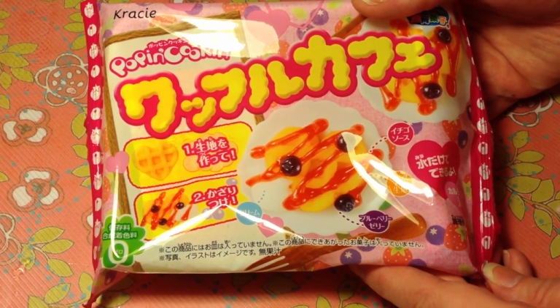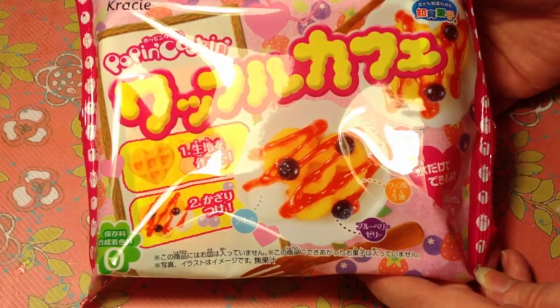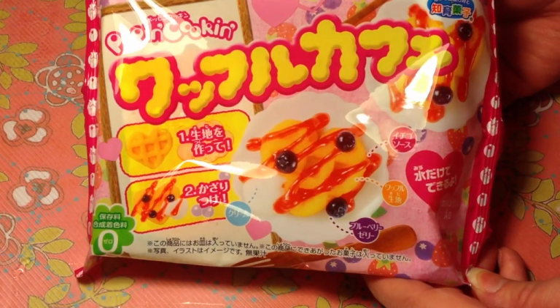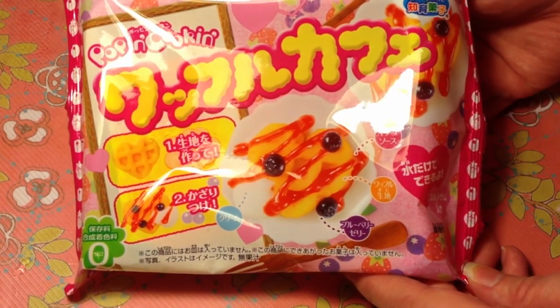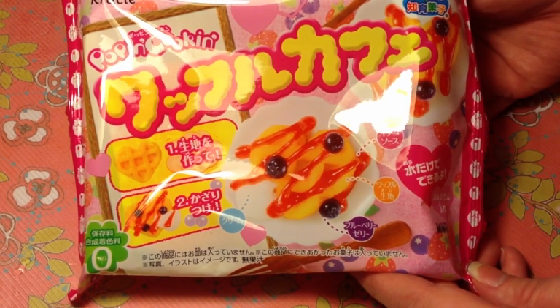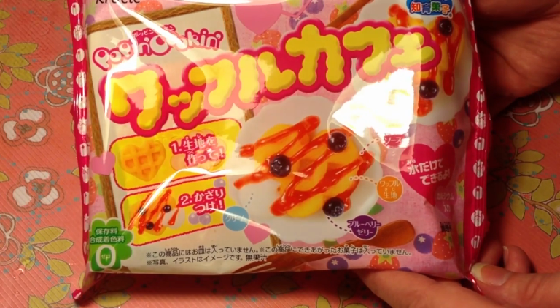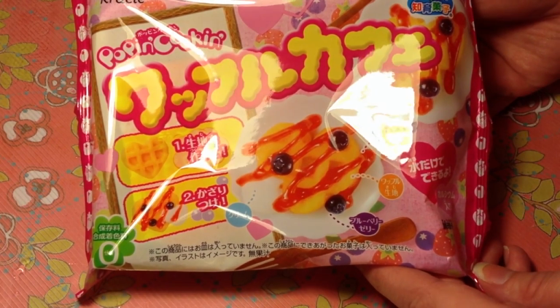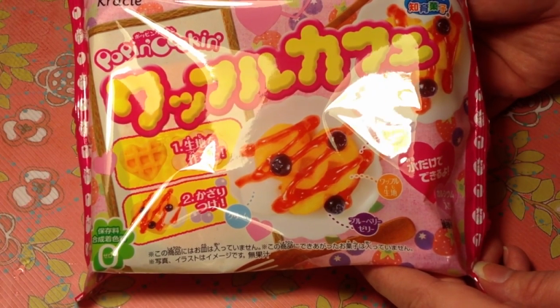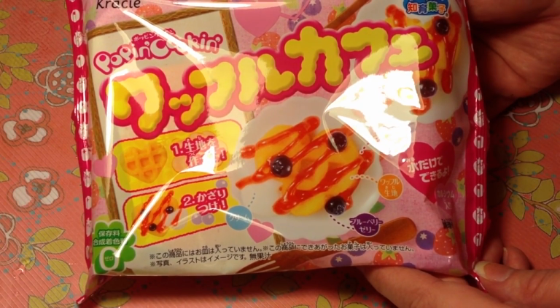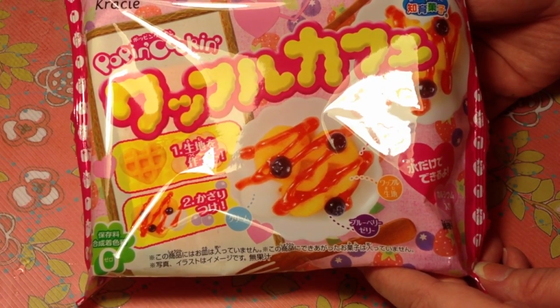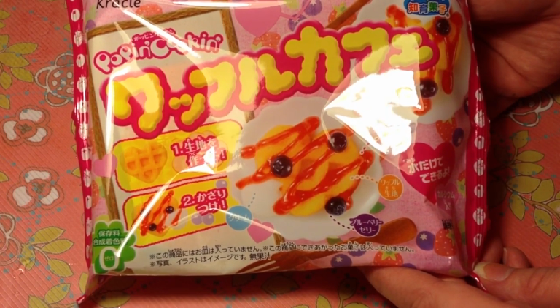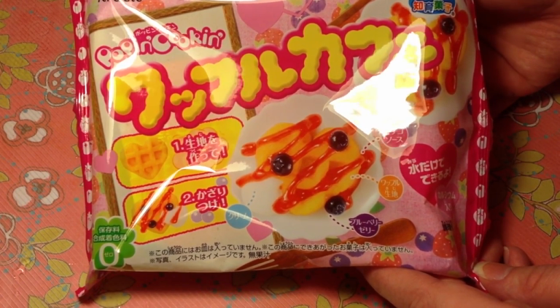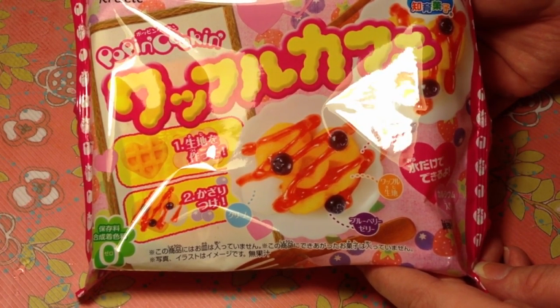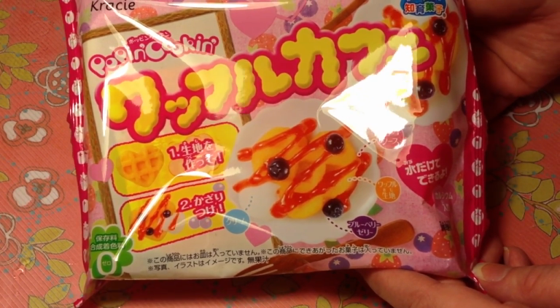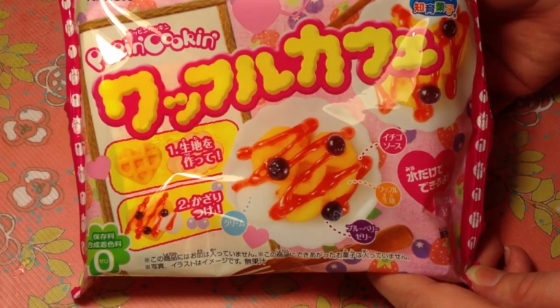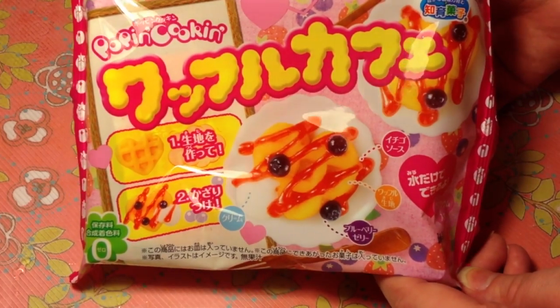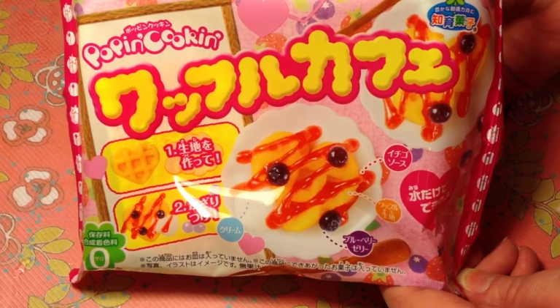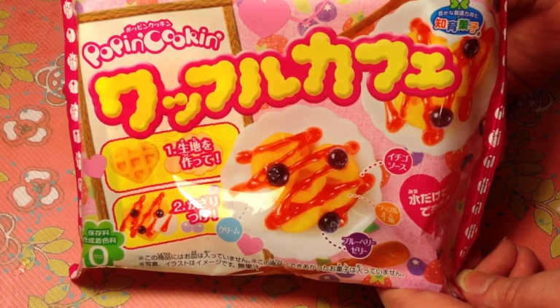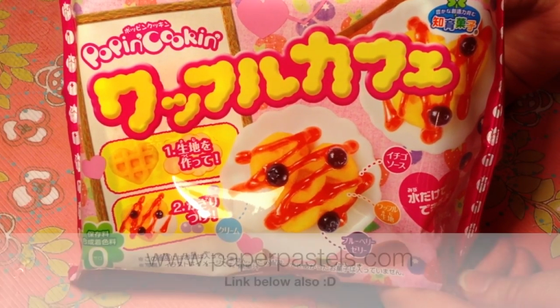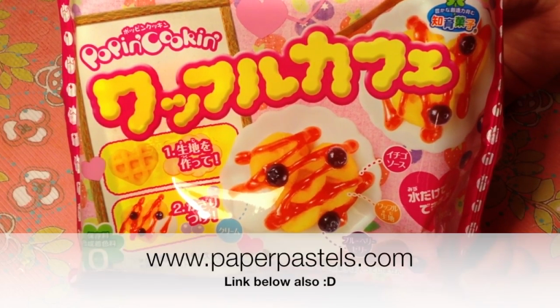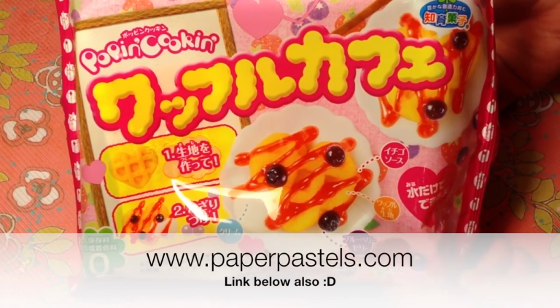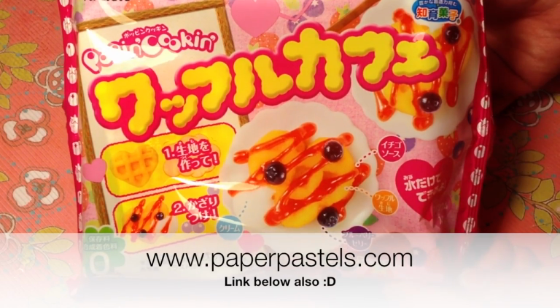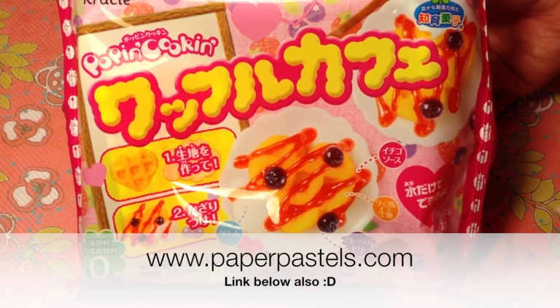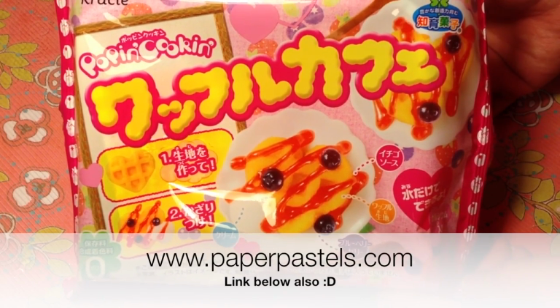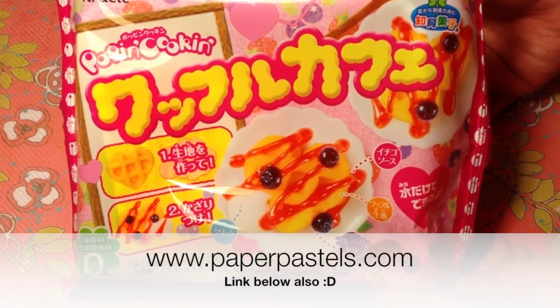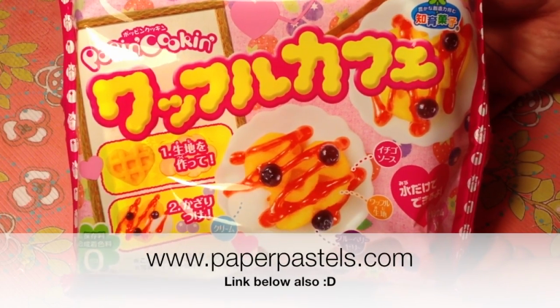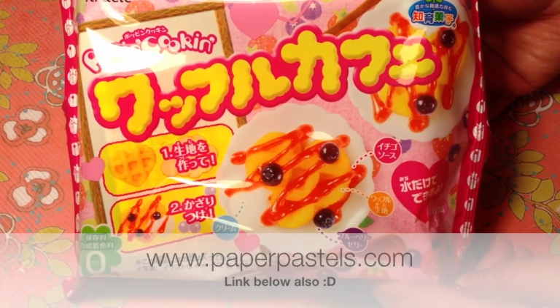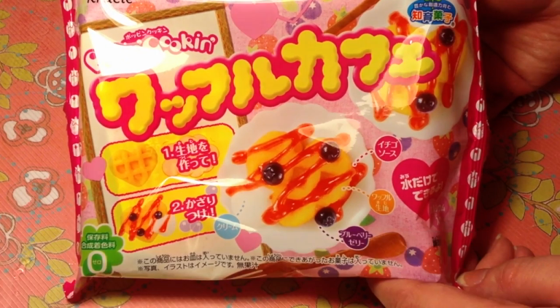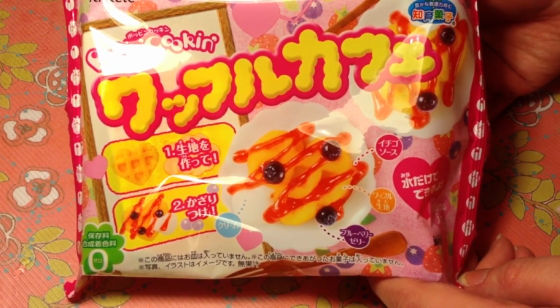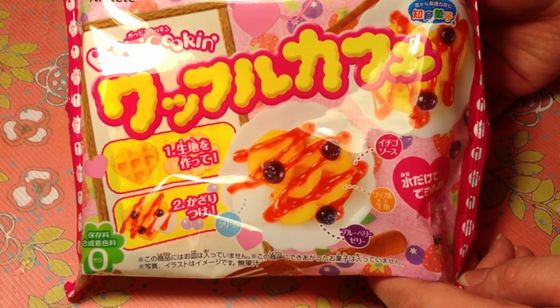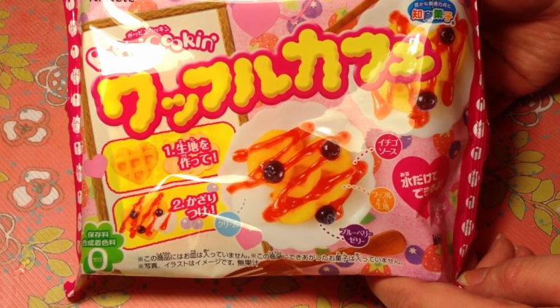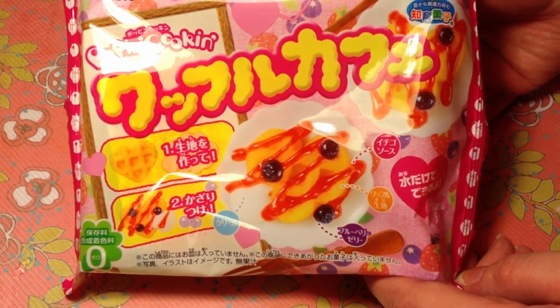So if you'd like to try this kit or some of the other Pop'n Cookins and Happy Kitchens, then head on over to paperpastels.com. She has all of them there as well as a lot of other really cute stuff. So go check it out if you don't already know about it.